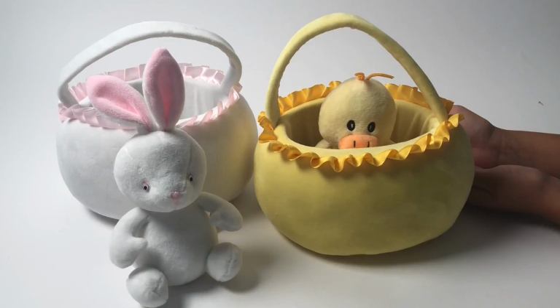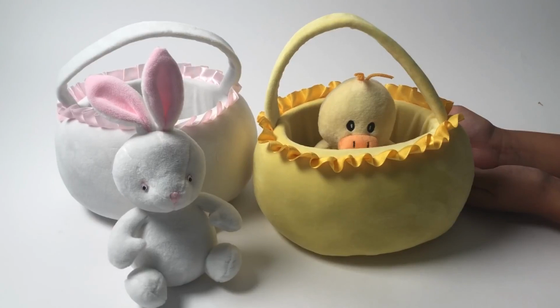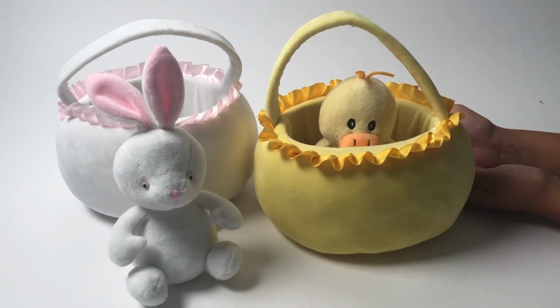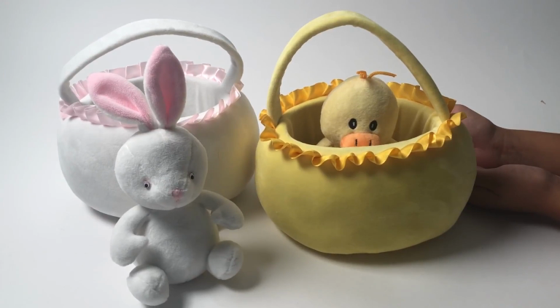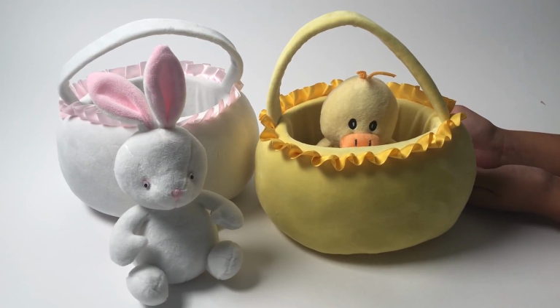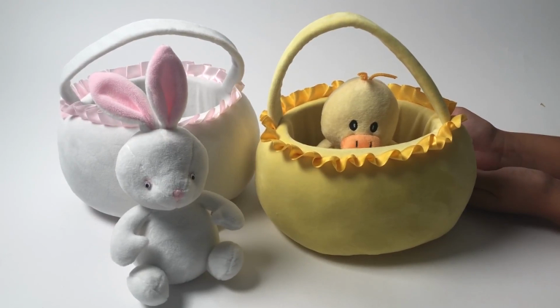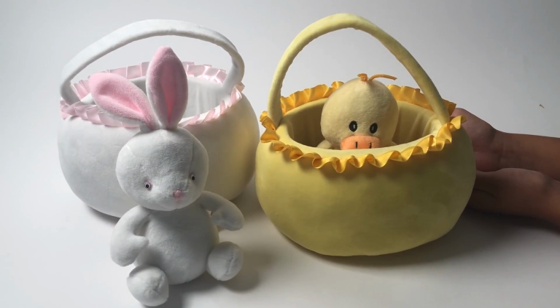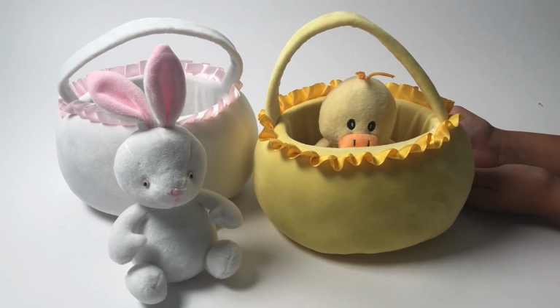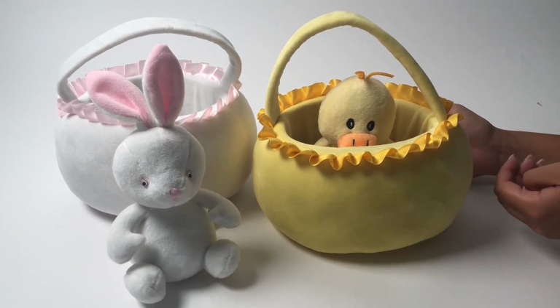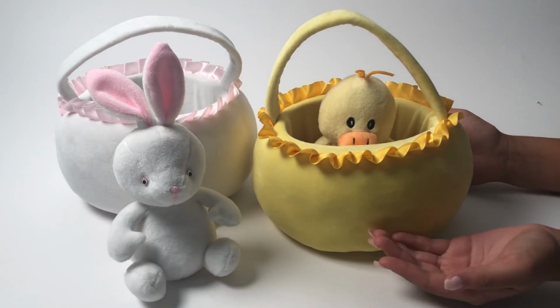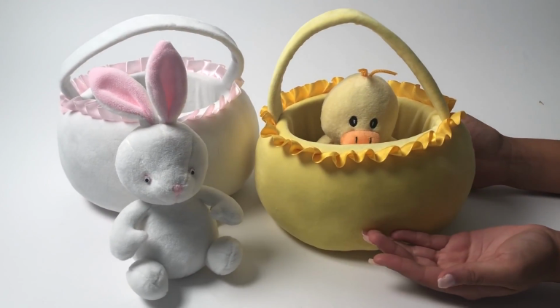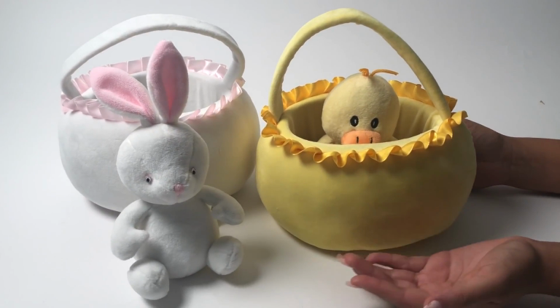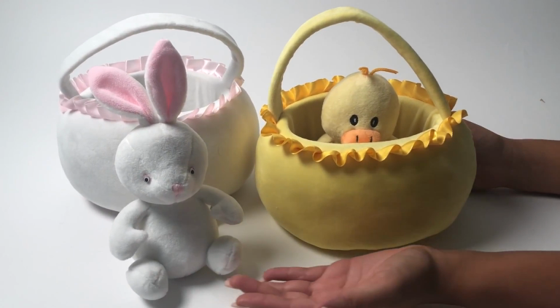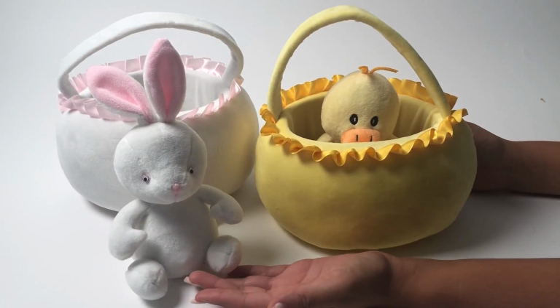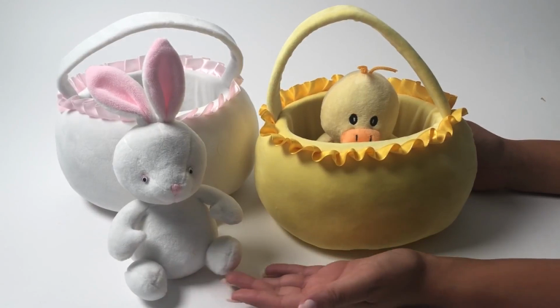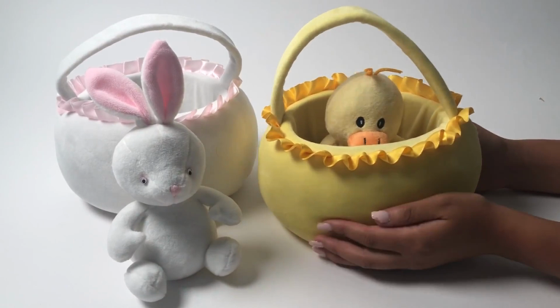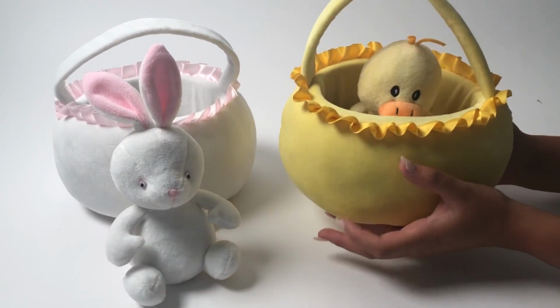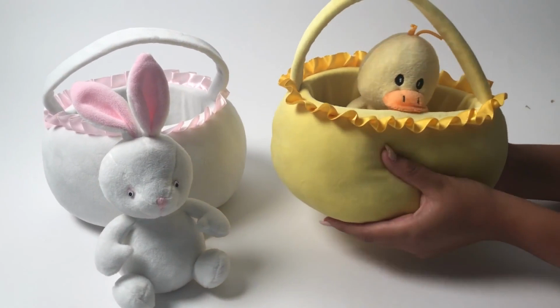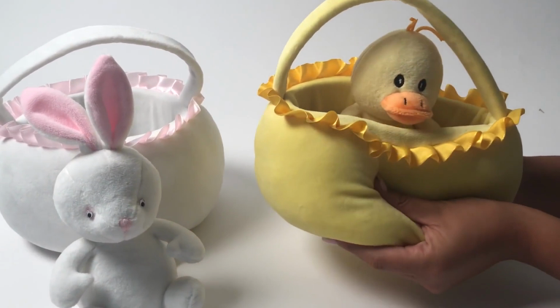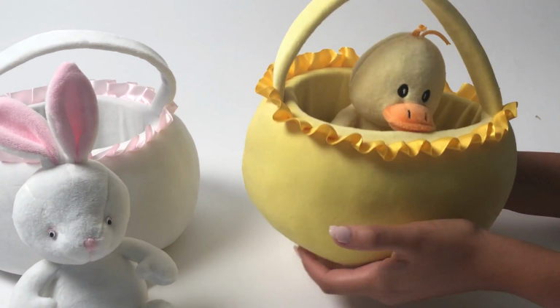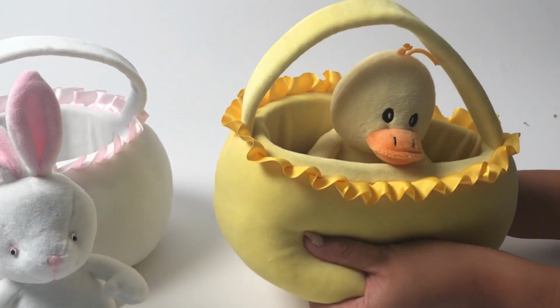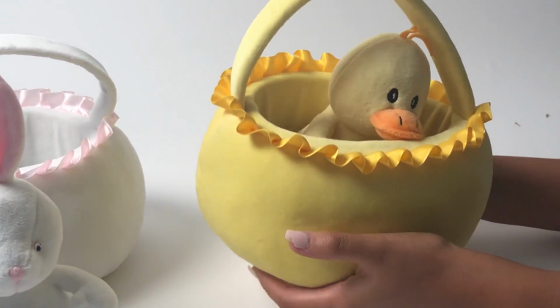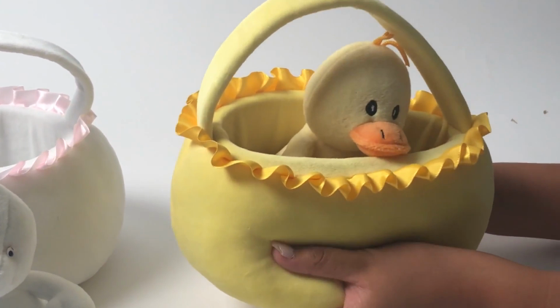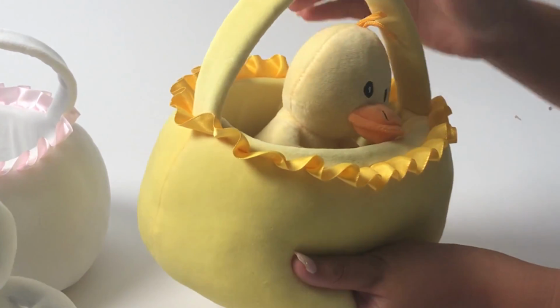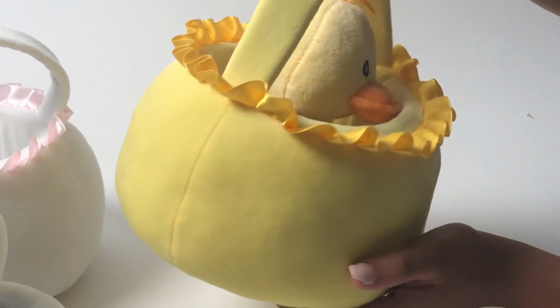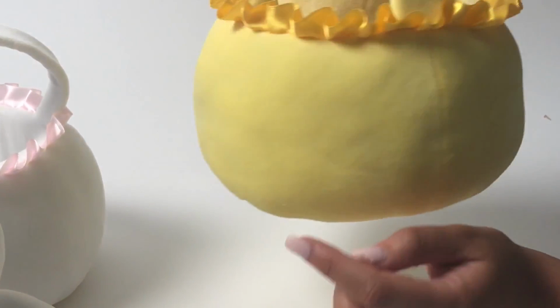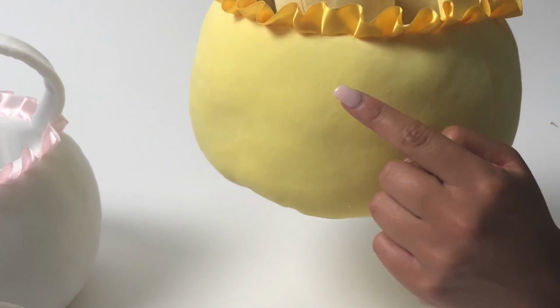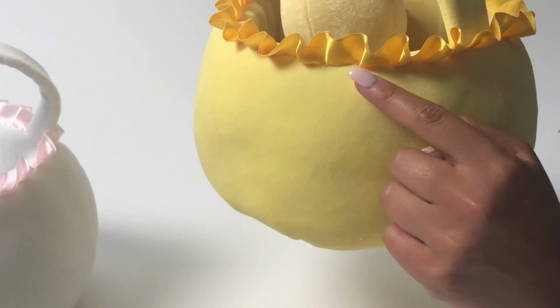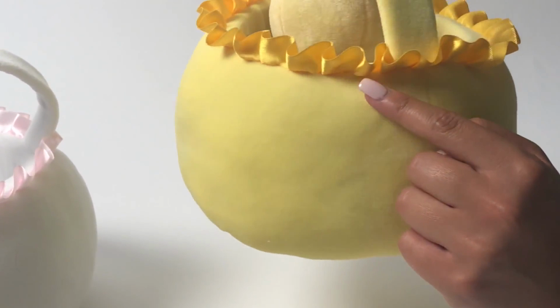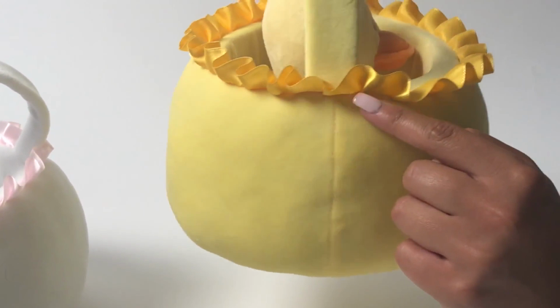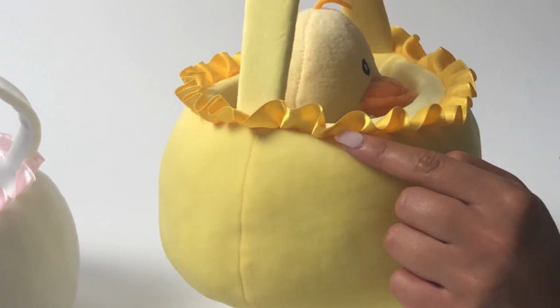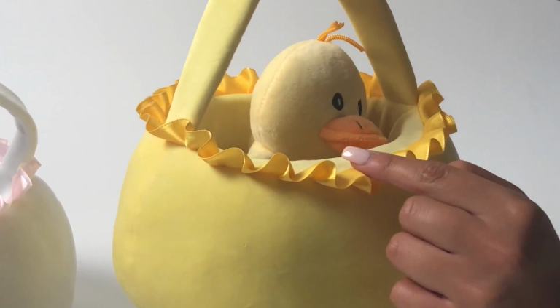Here we have our Easter gift basket with Plush Friend, assorted two designs. We have the yellow duck and the white bunny. What I really love about this item is how soft and plush it is, and it comes with a really great gold ribbon along the edging.